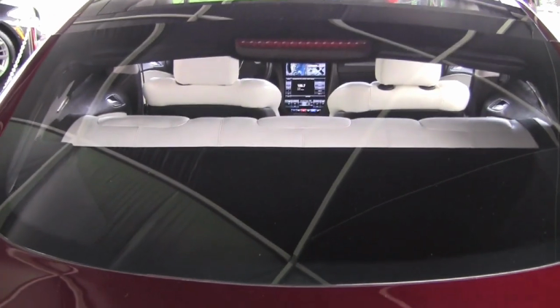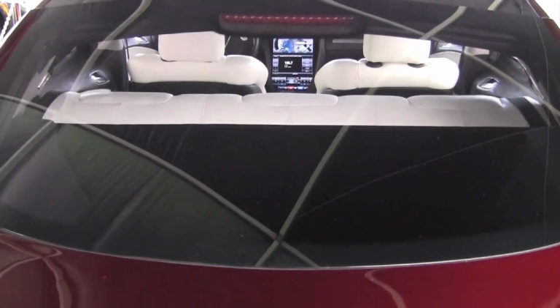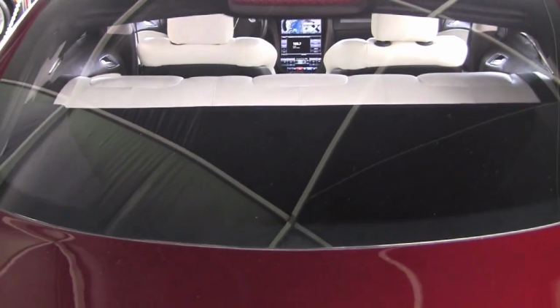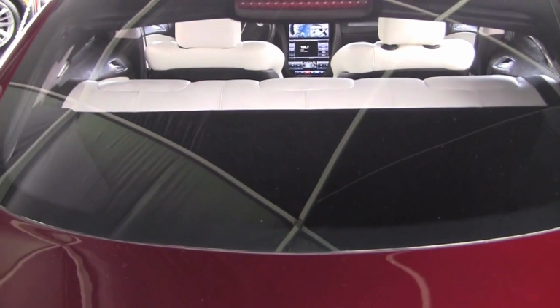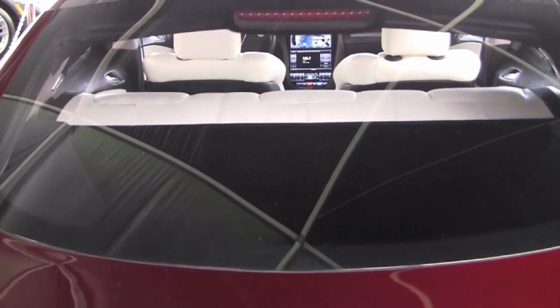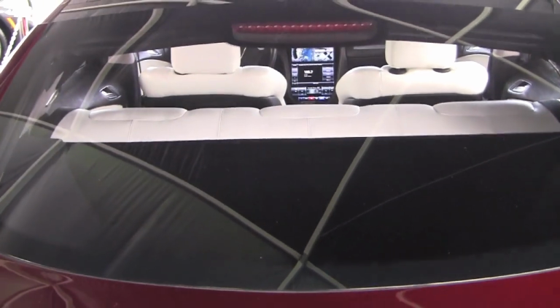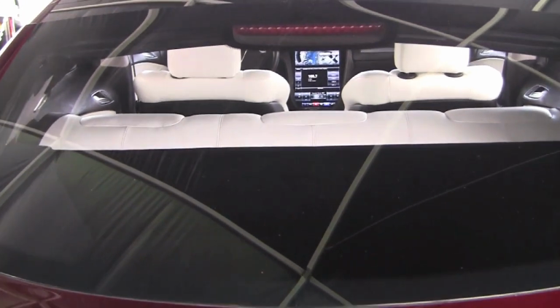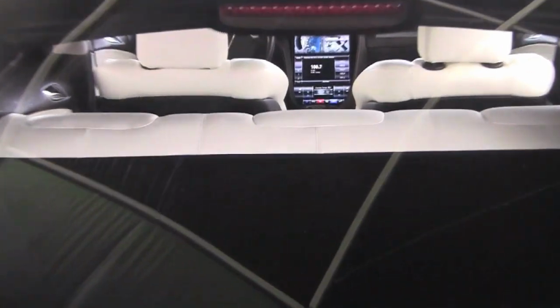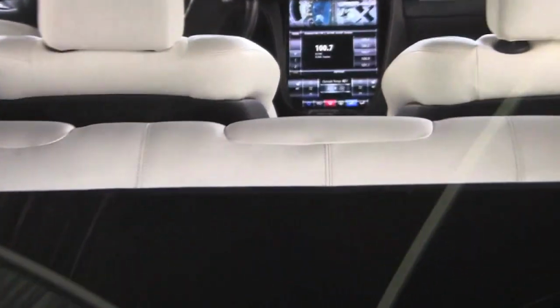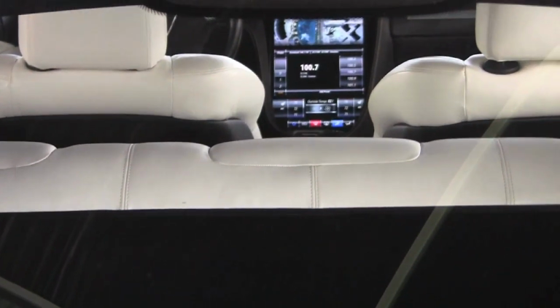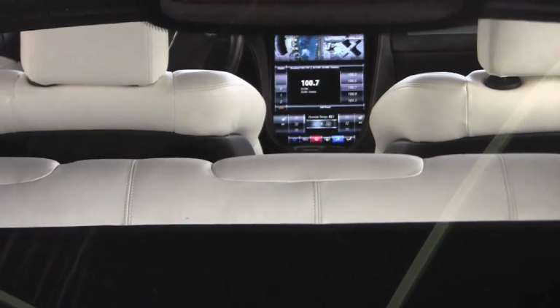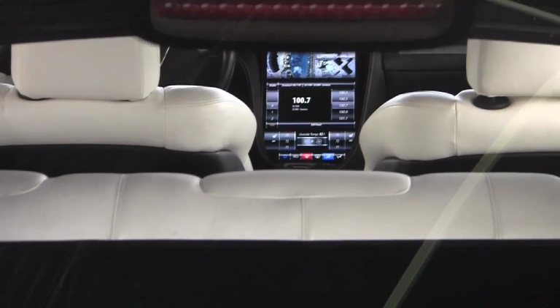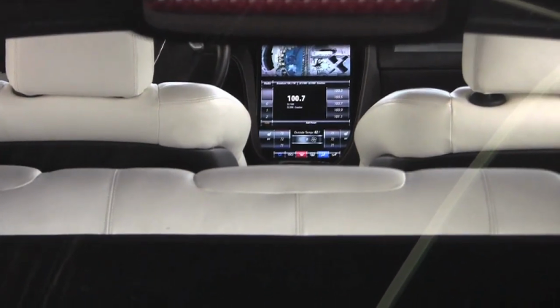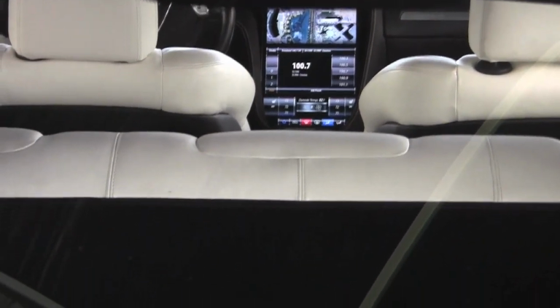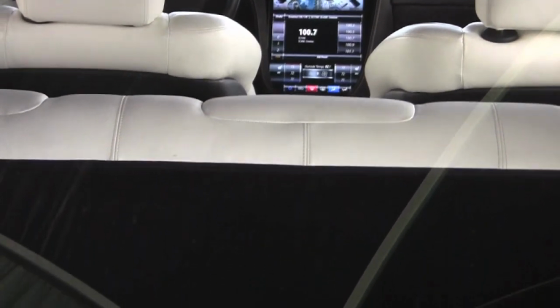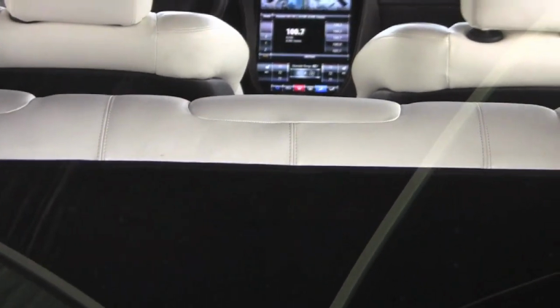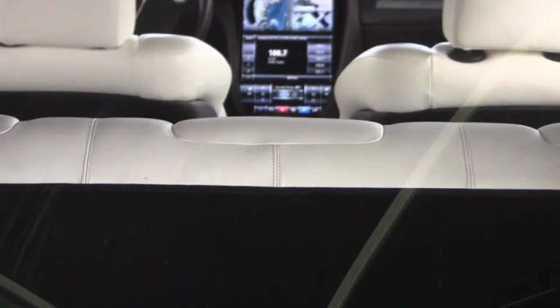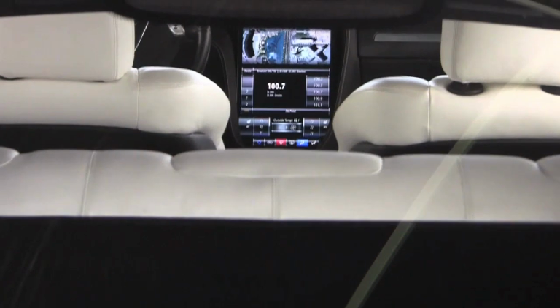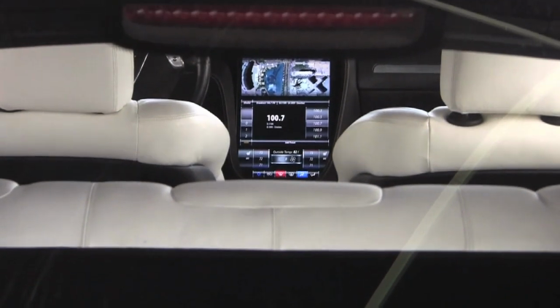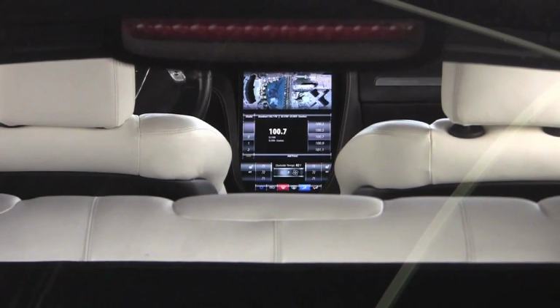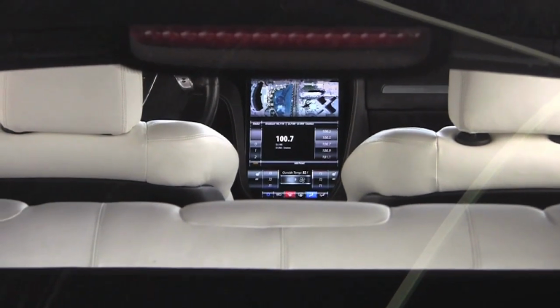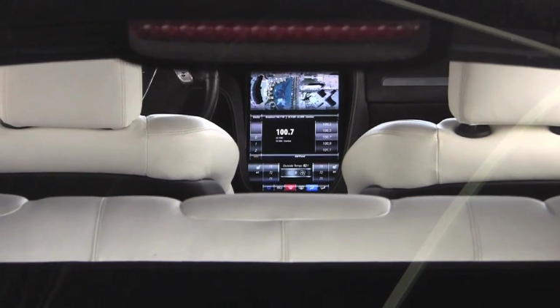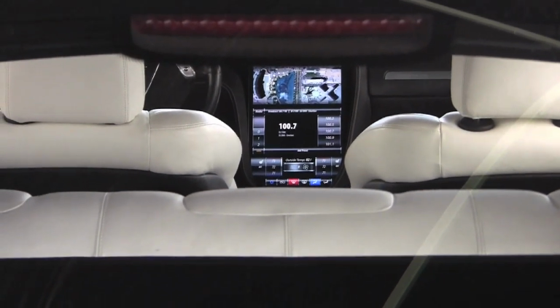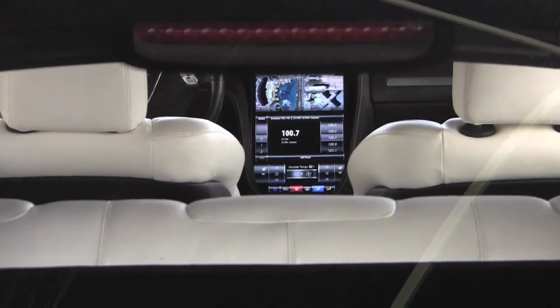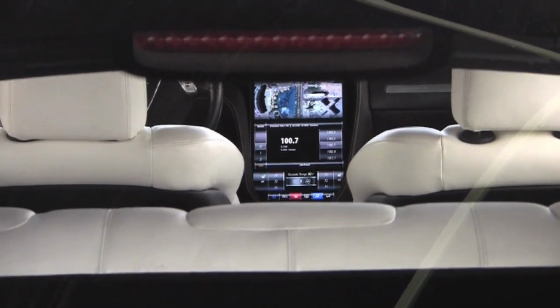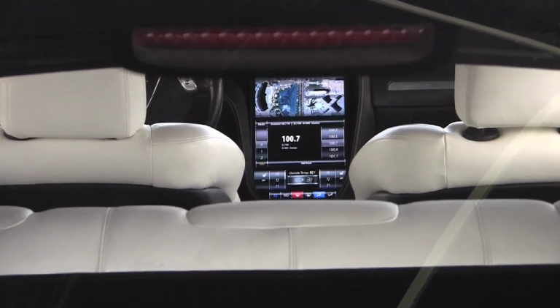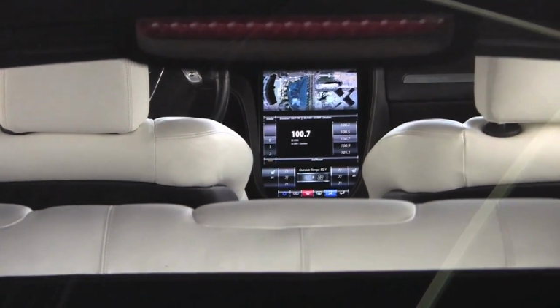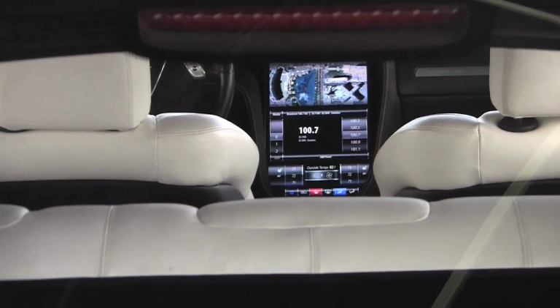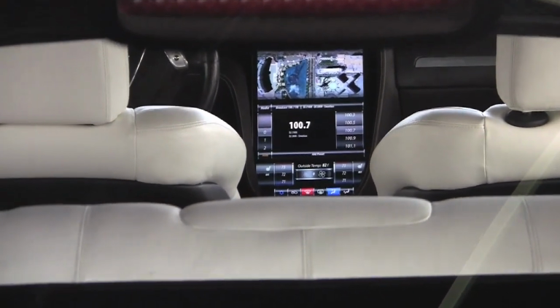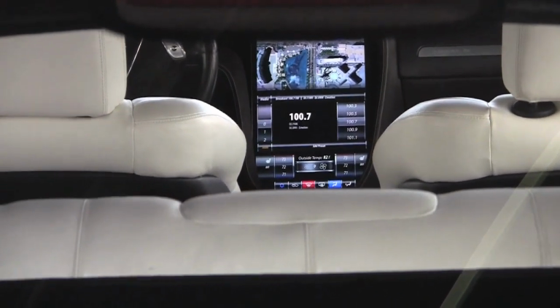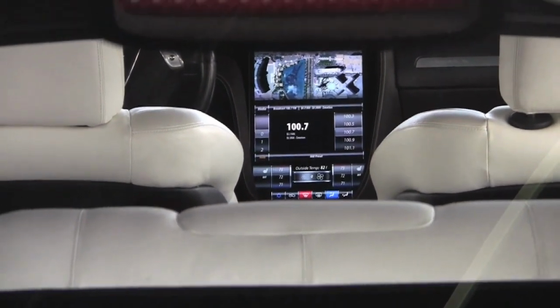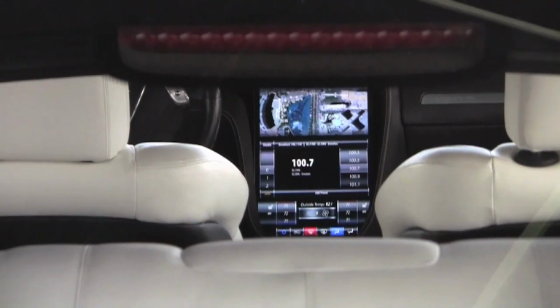I don't know if you guys can see it, there's a 17-inch screen and we're going to zoom in there. You're going to be able to control comfort settings such as temperature, radio, etc., all from that screen.